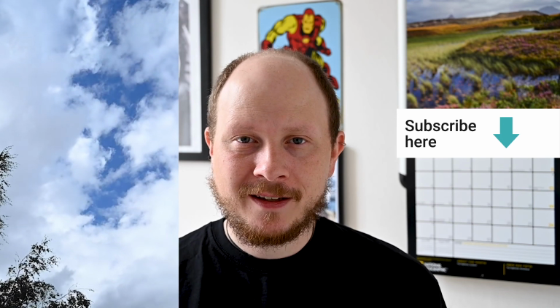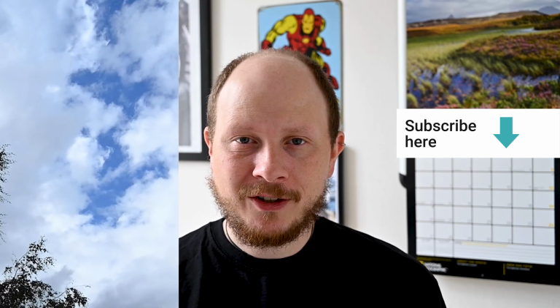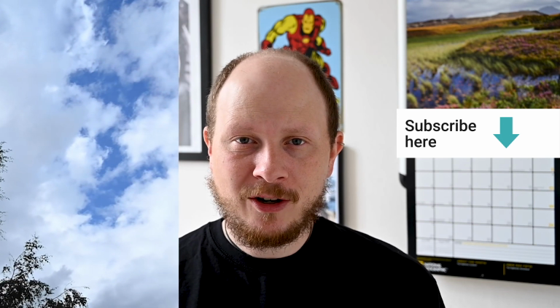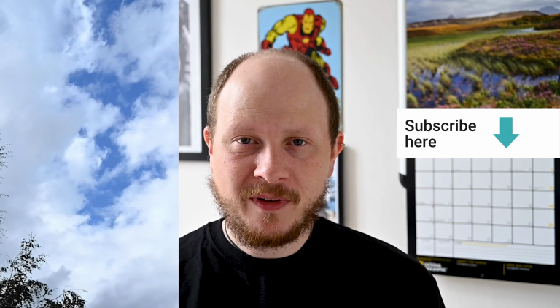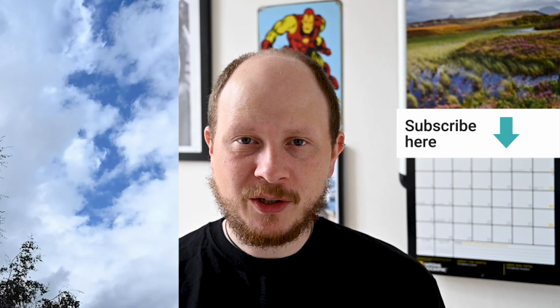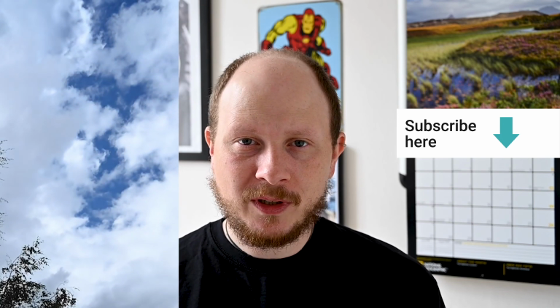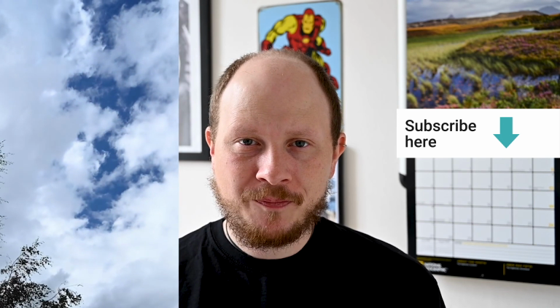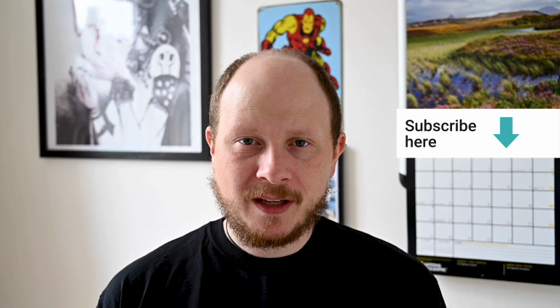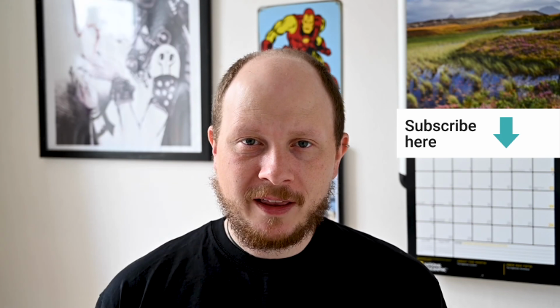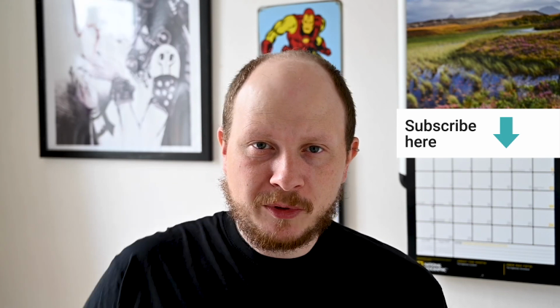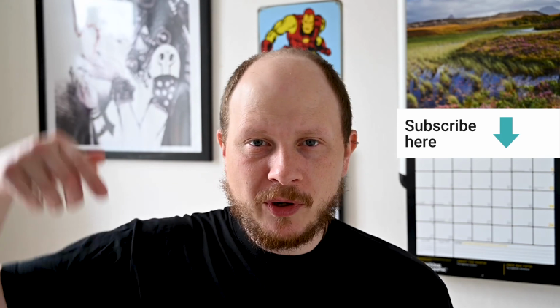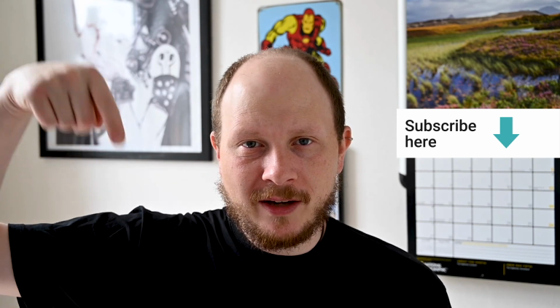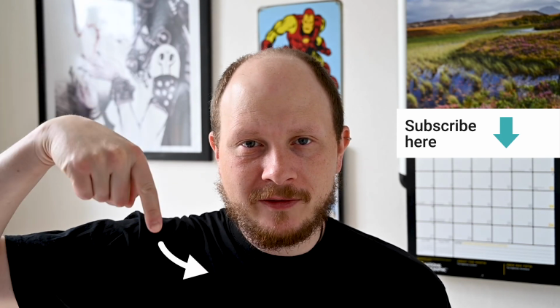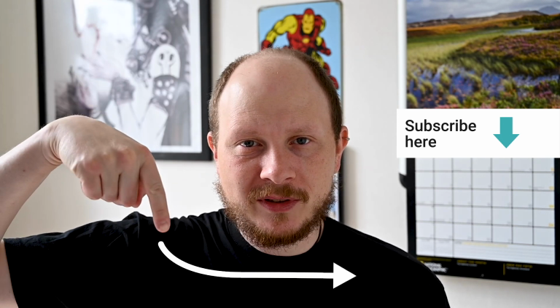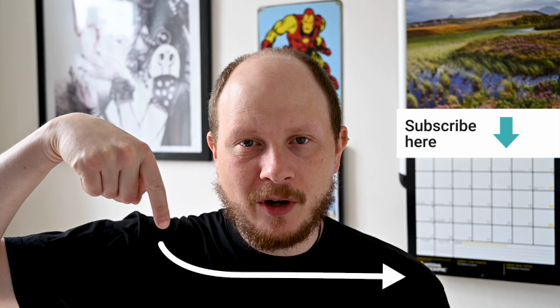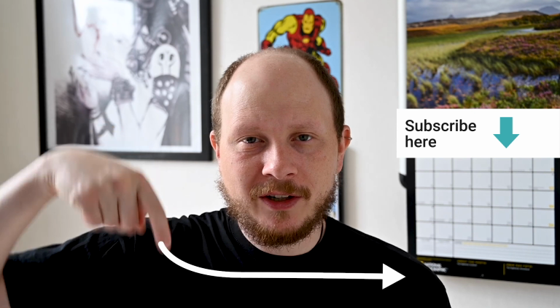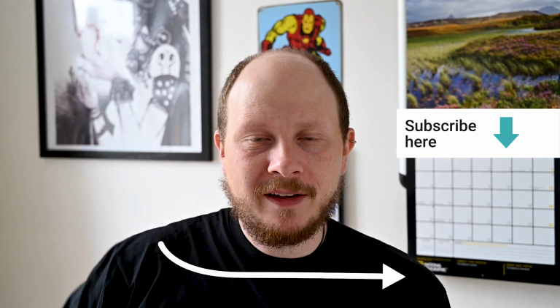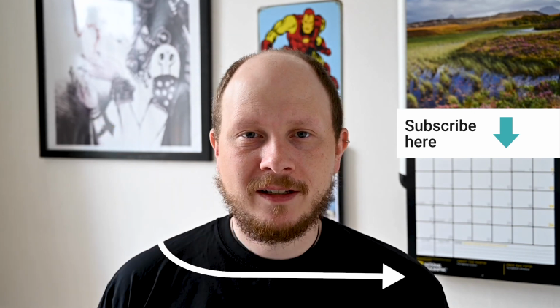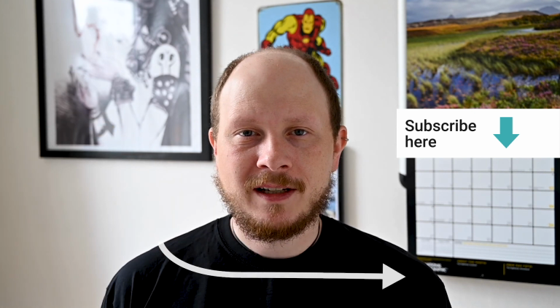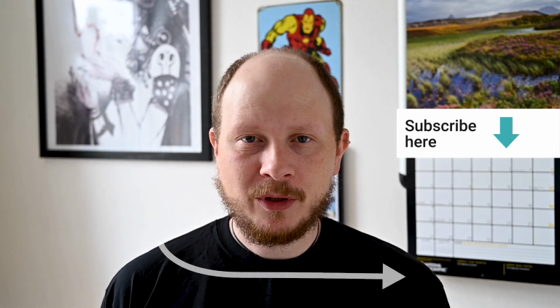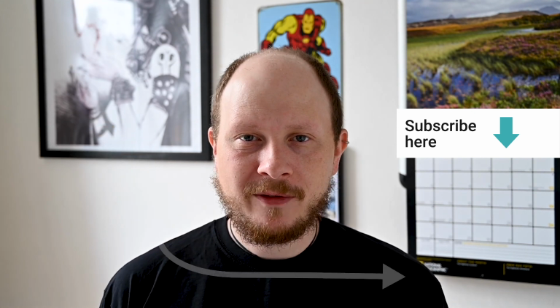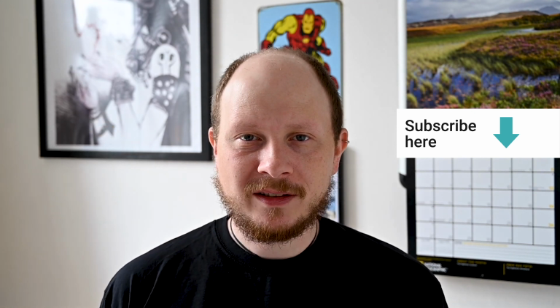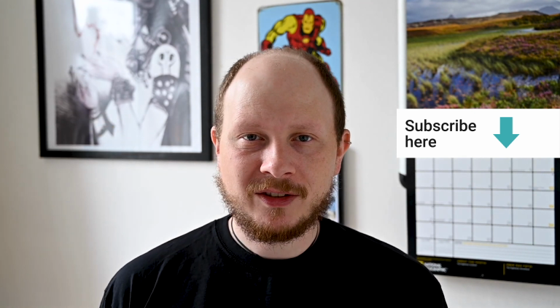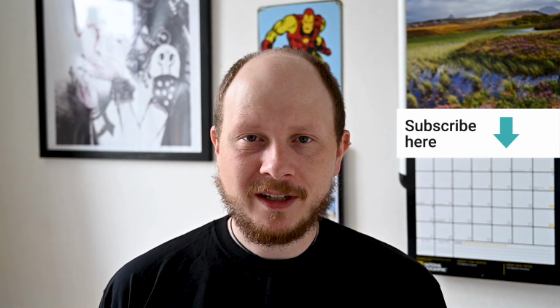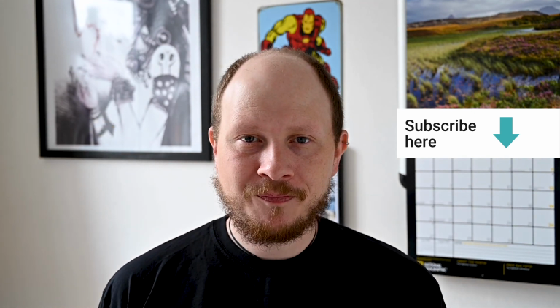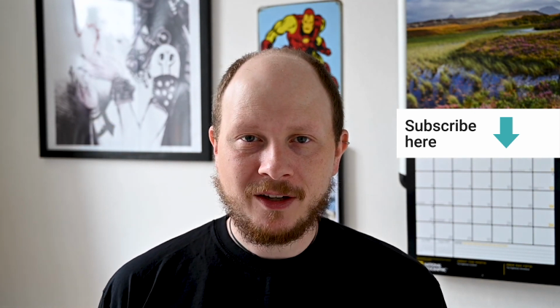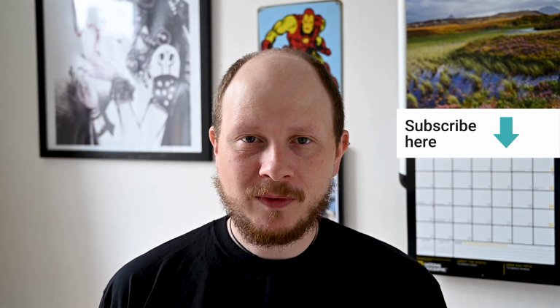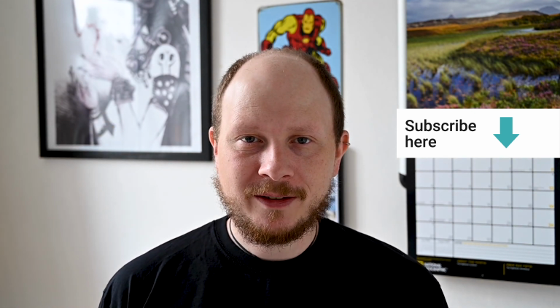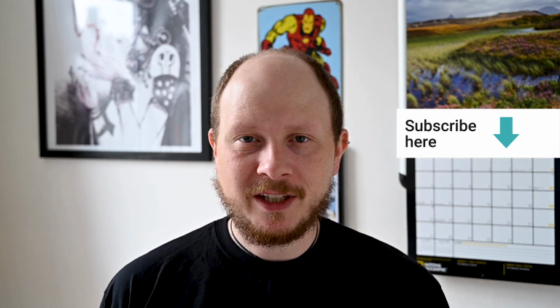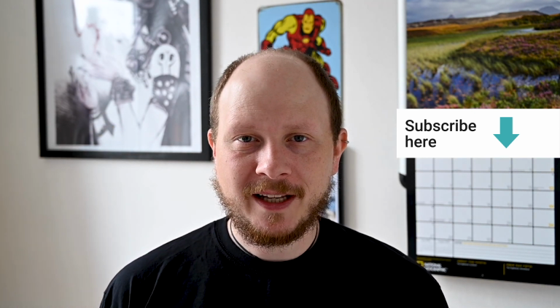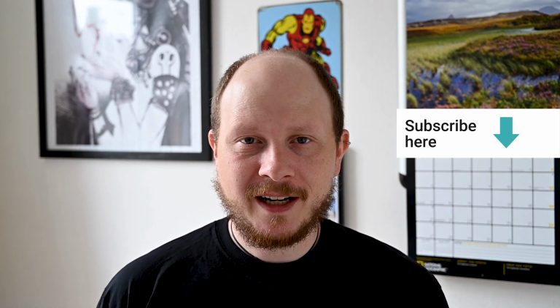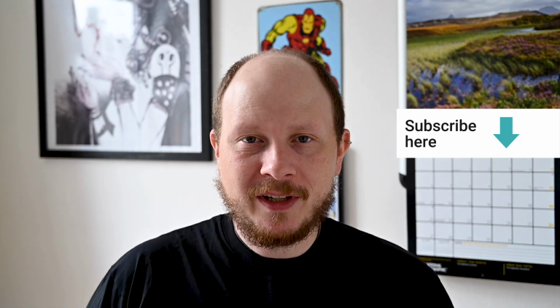I hope you've found that useful. Hit the subscribe button down here if you want to see more videos like this. I'm posting every Wednesday and Sunday, and hopefully I'll see you again in the next video.